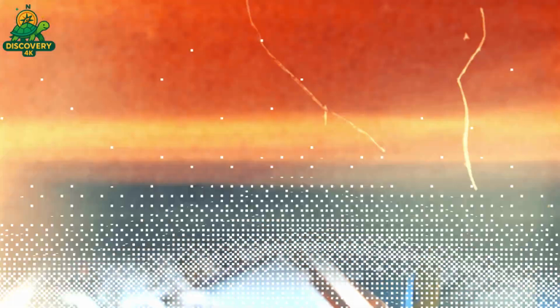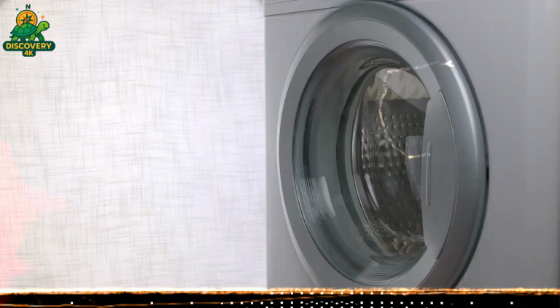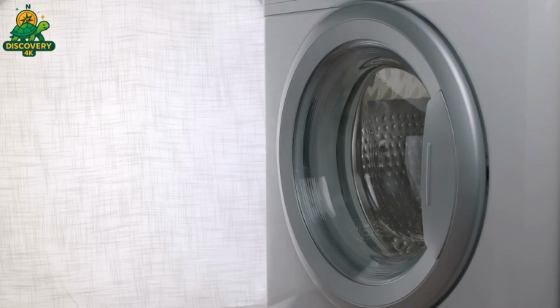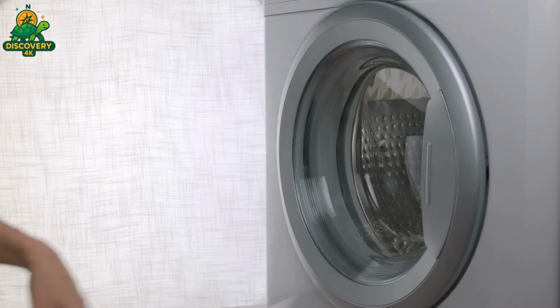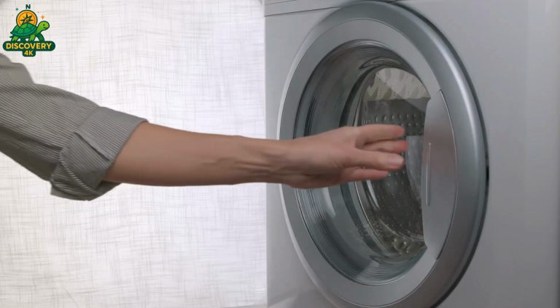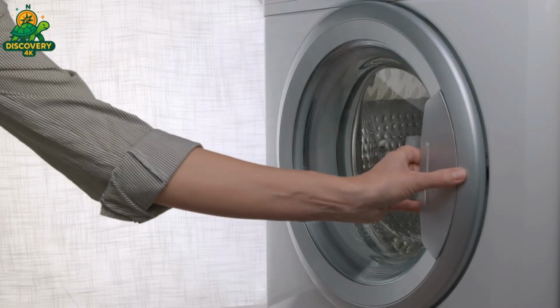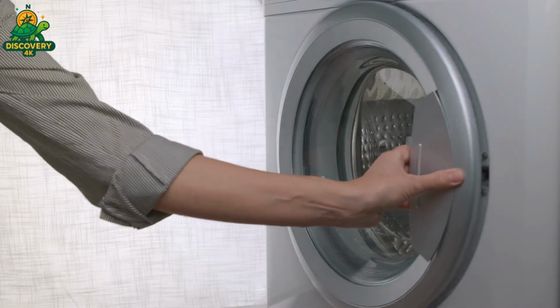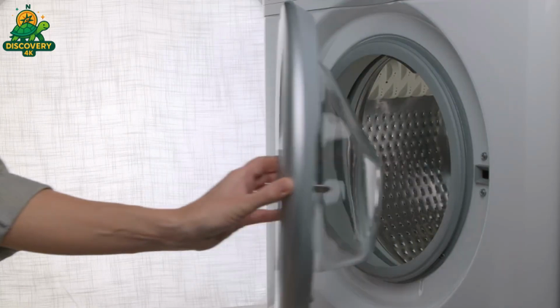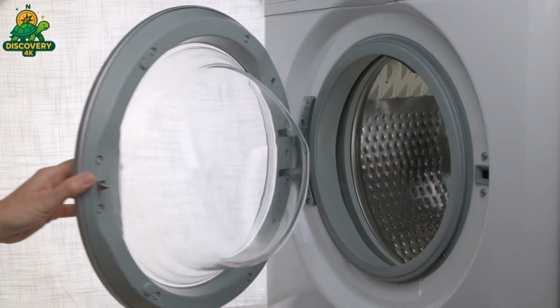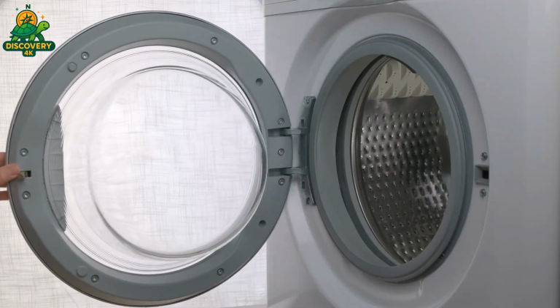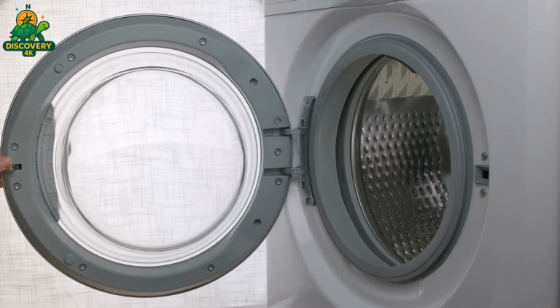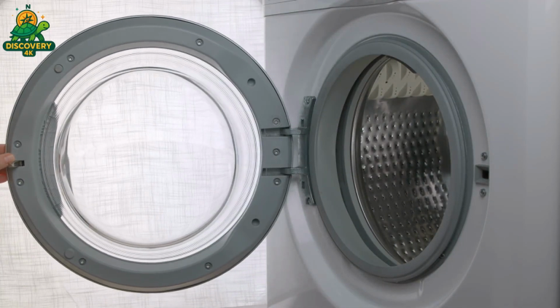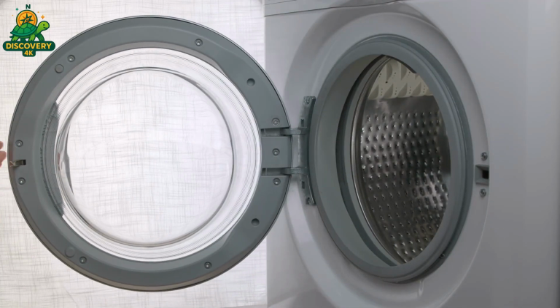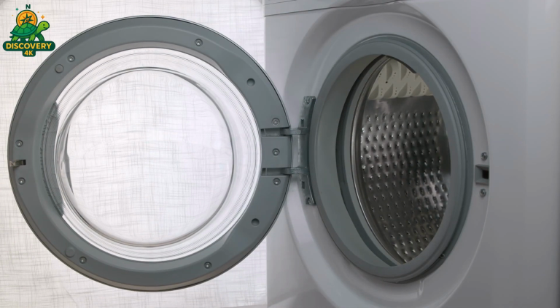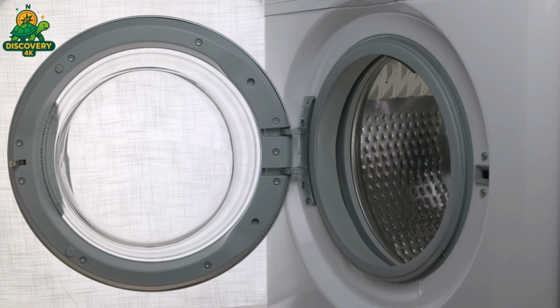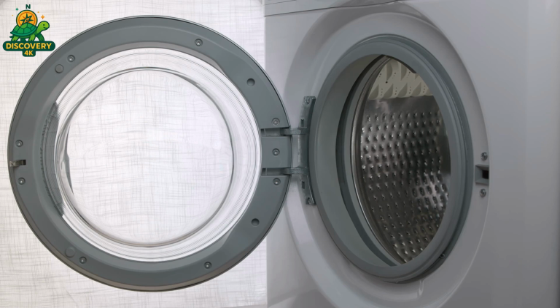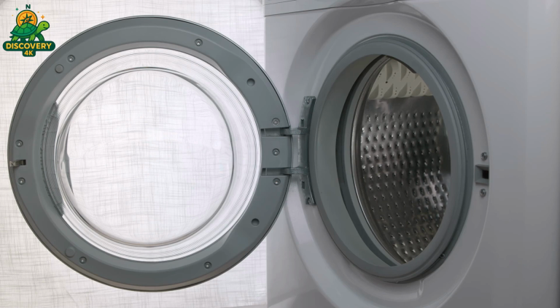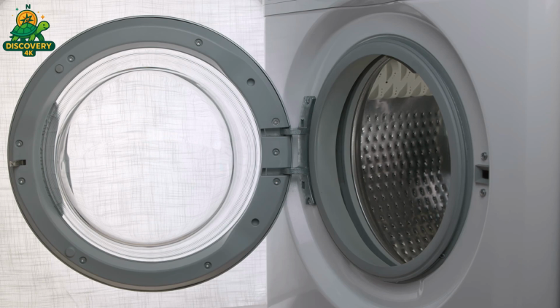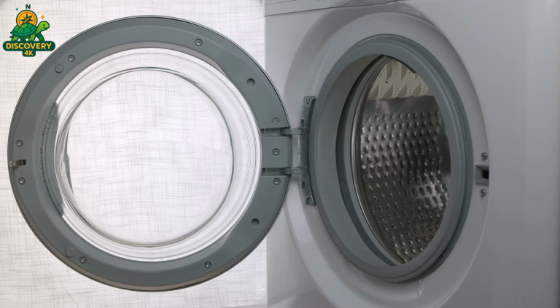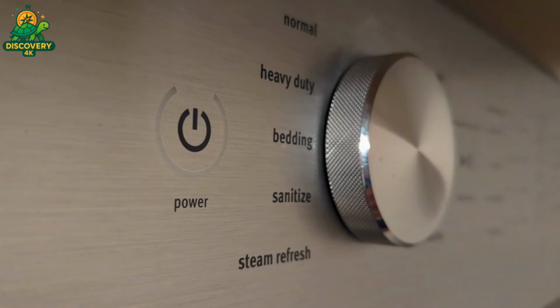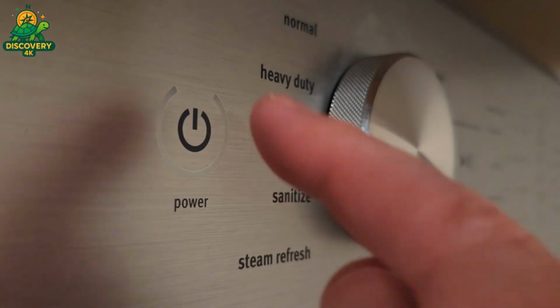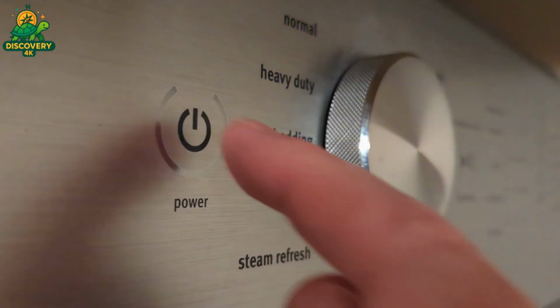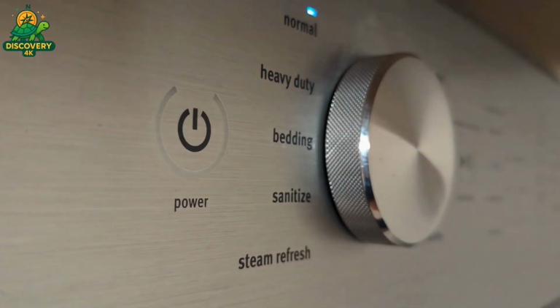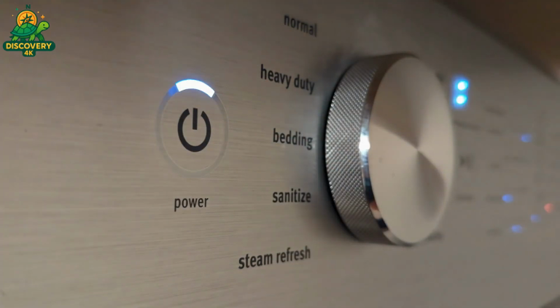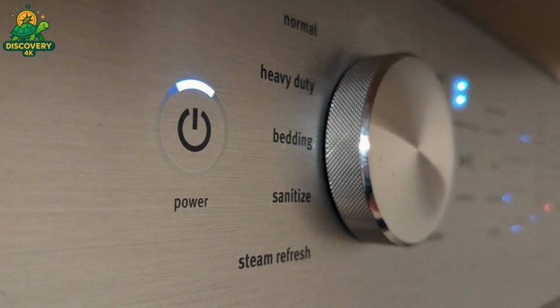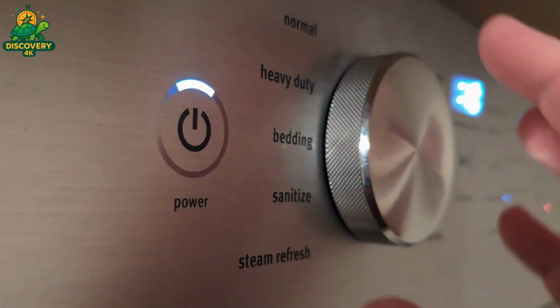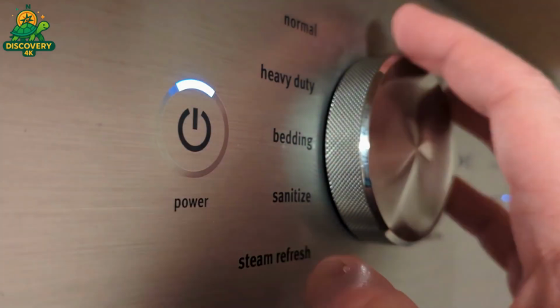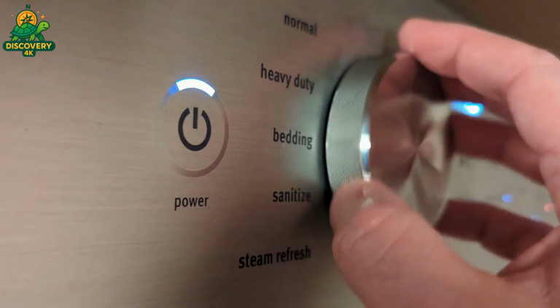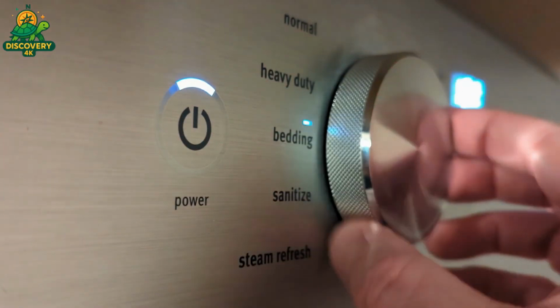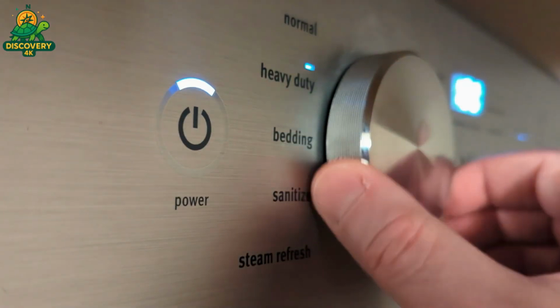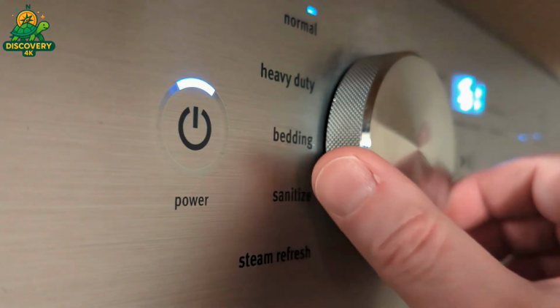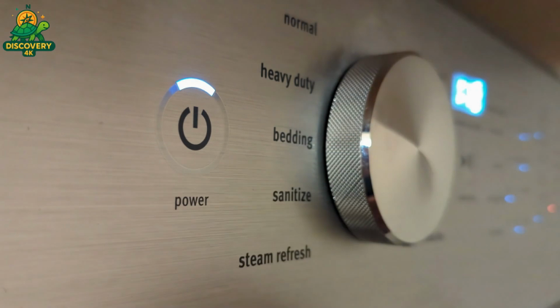Inside every washing machine lies its beating heart: the inner drum. A polished cylinder that spins, shakes, and swirls your laundry clean. It may look simple, but this drum is a product of high-precision engineering.